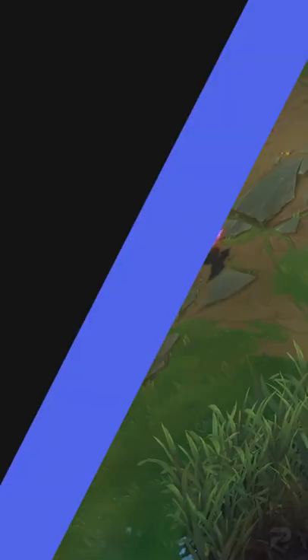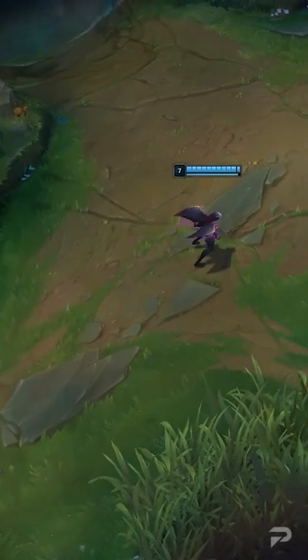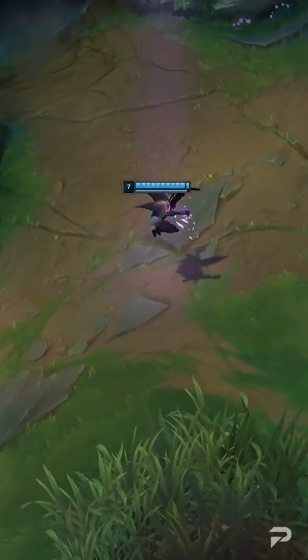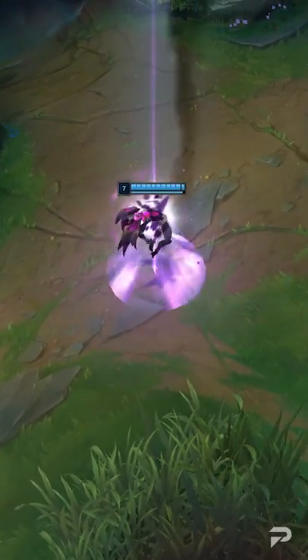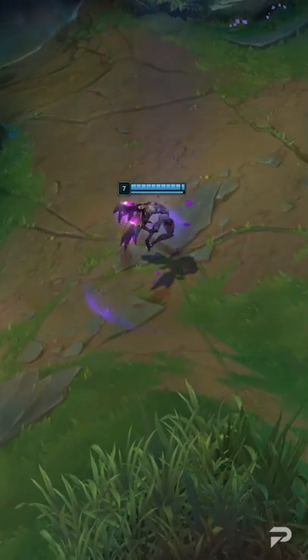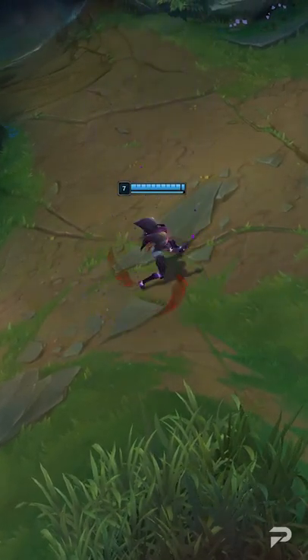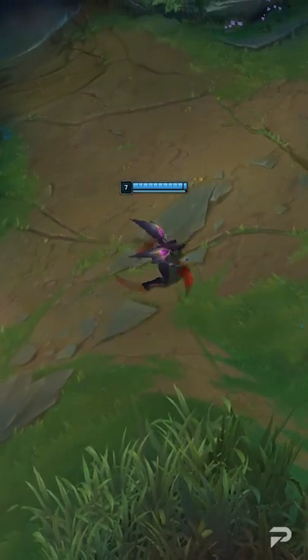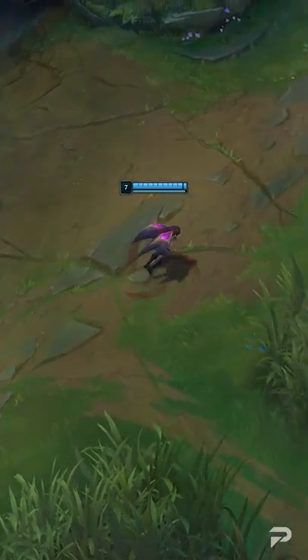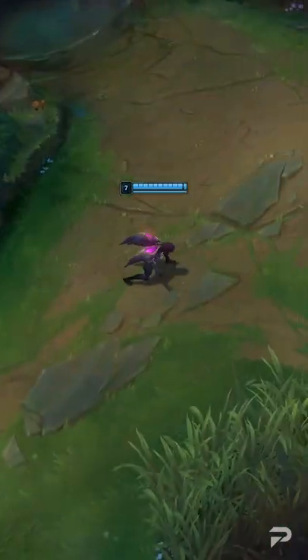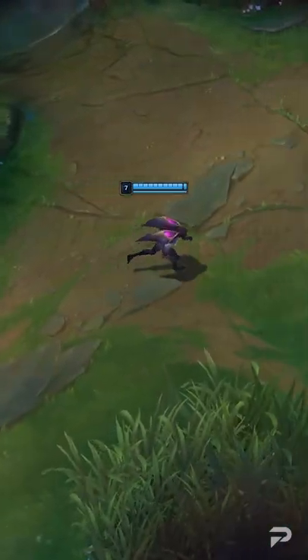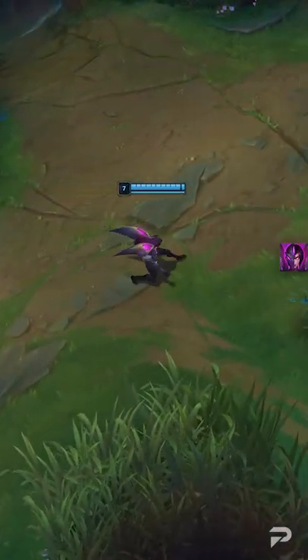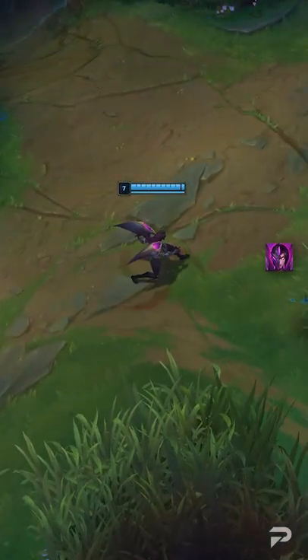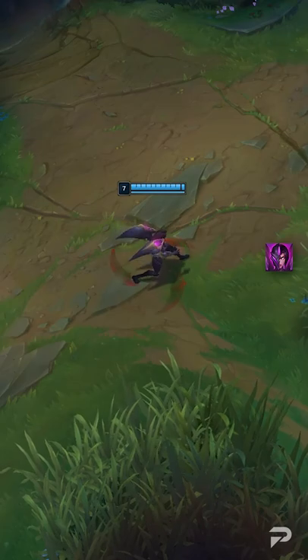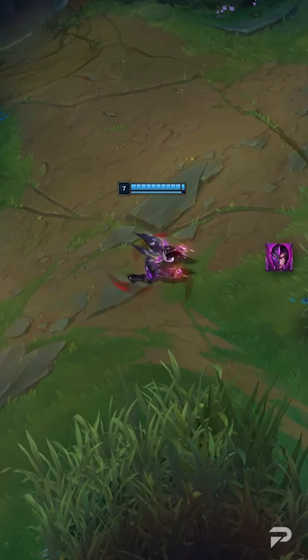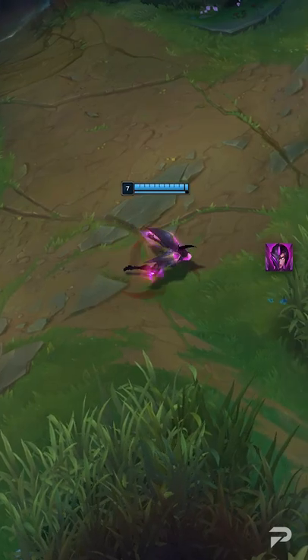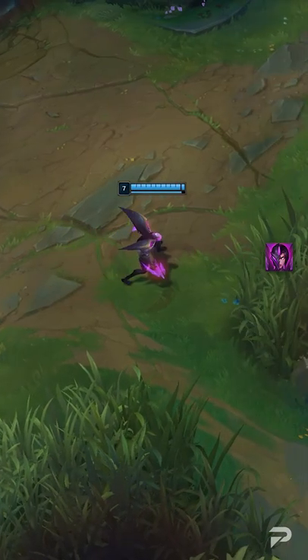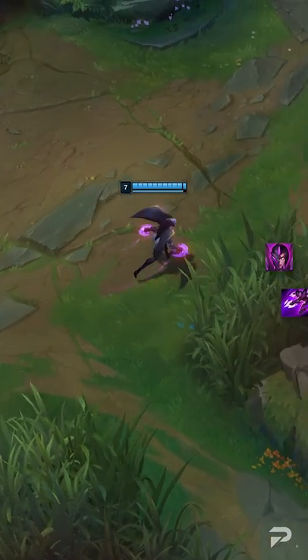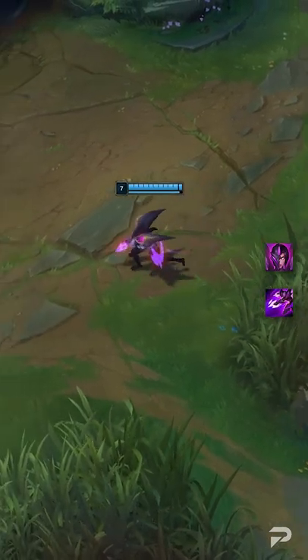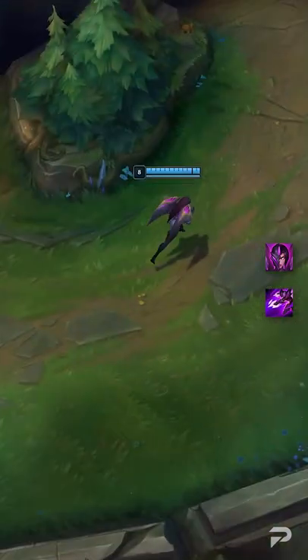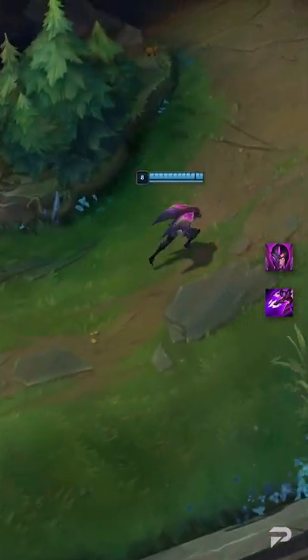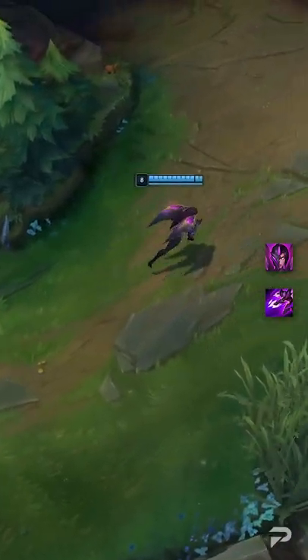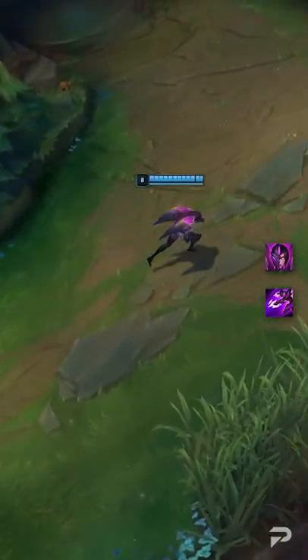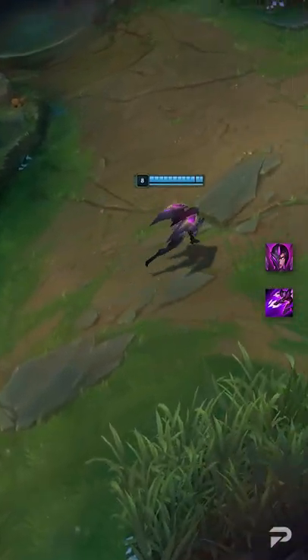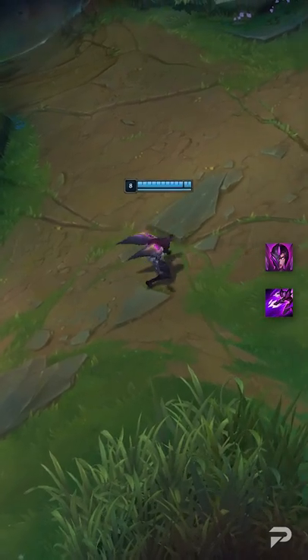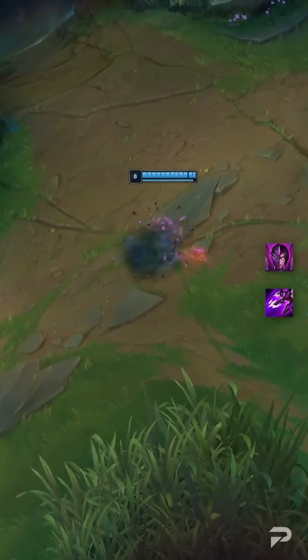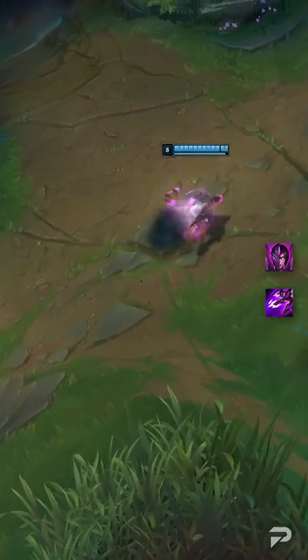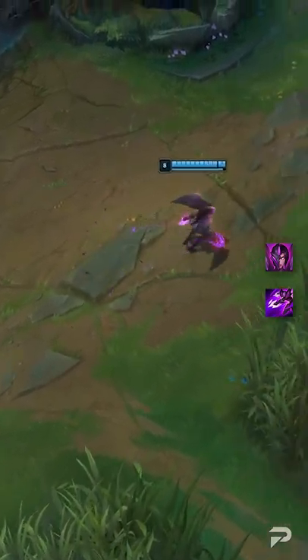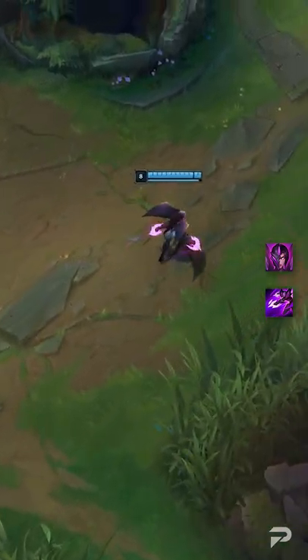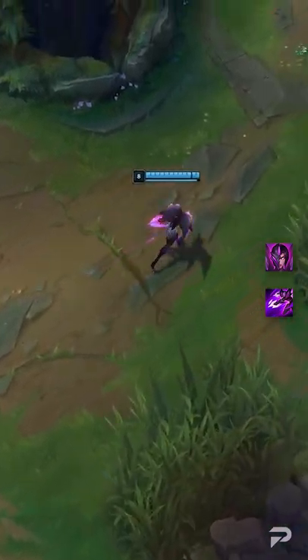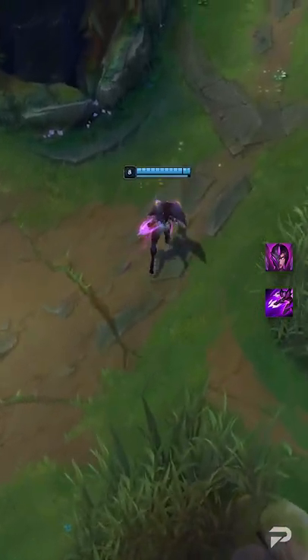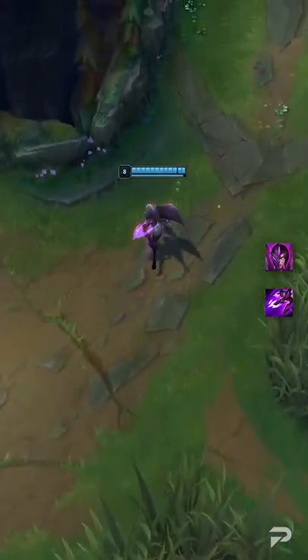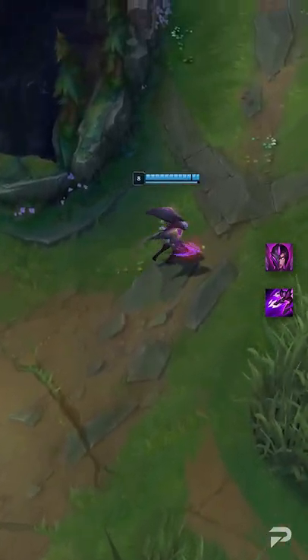For example, did you know that you can animation cancel your Evolve animation? To do this, you're going to have to click on the Evolve with your mouse and at the same time press E. If you've done it correctly, she'll cast her E and avoid the long animation. This can also be done with the recall button, but it's a little bit more difficult.